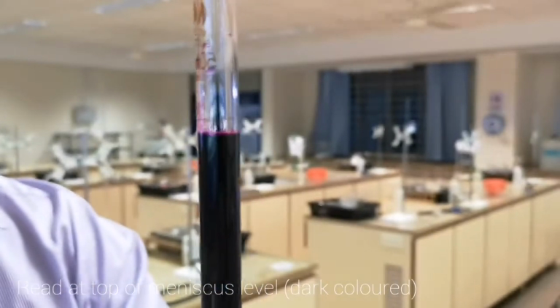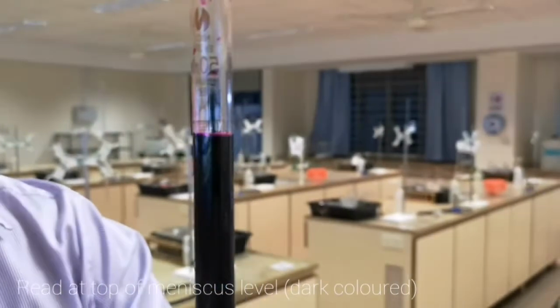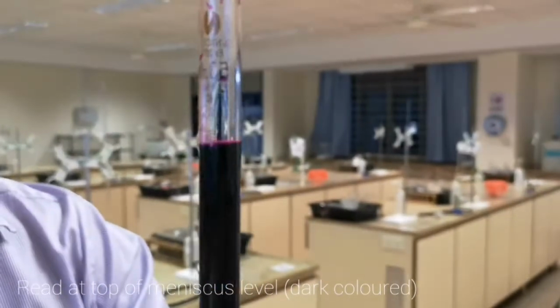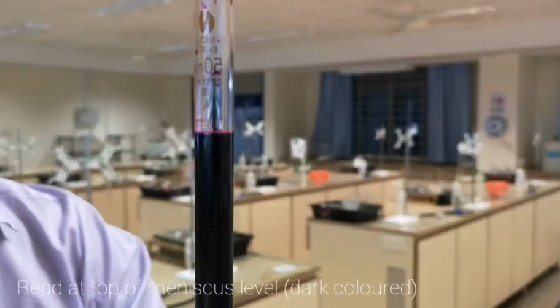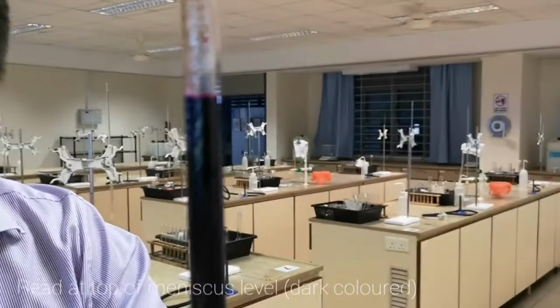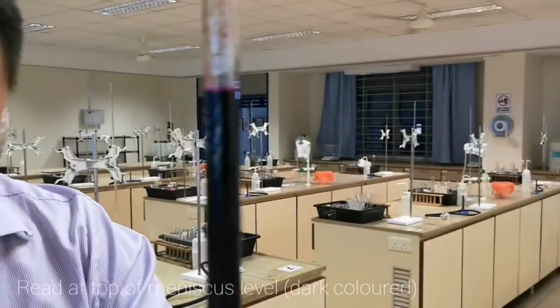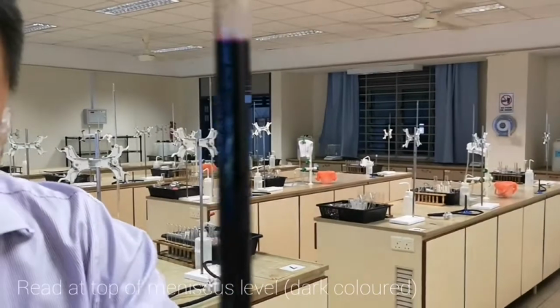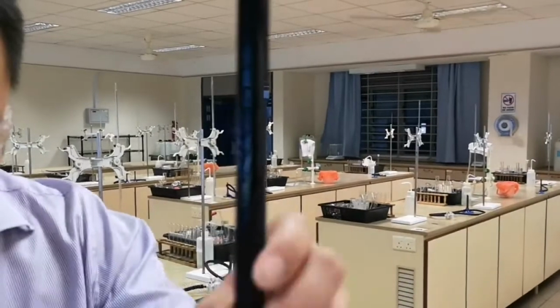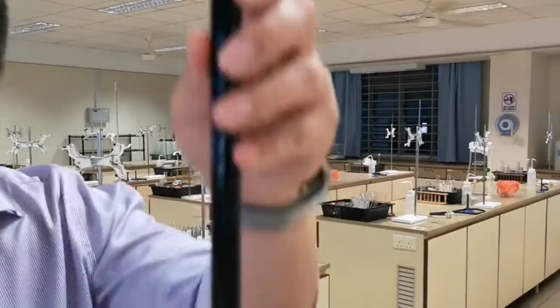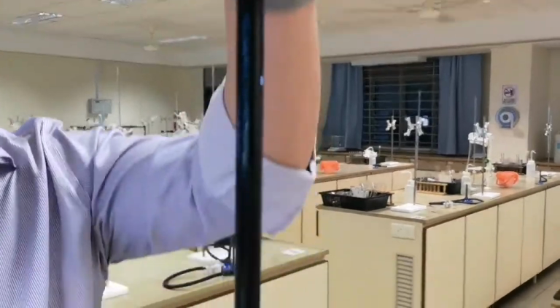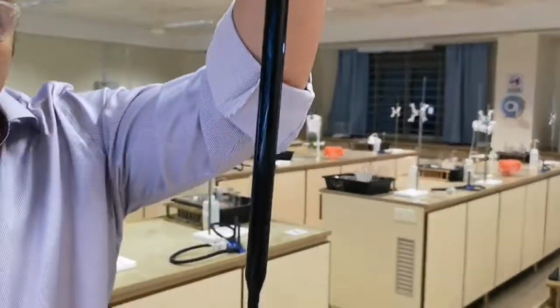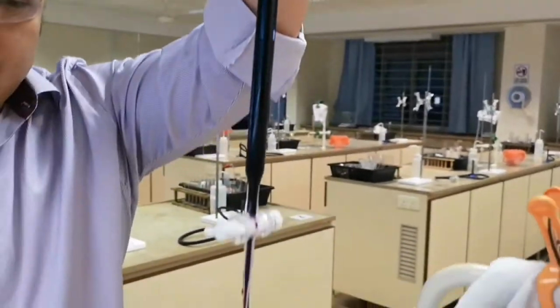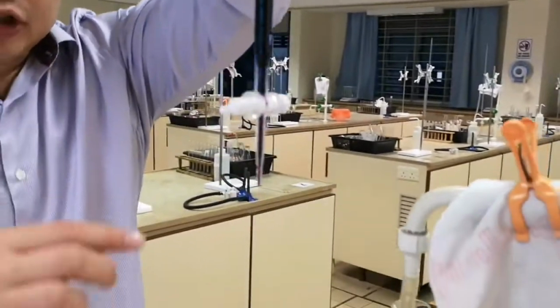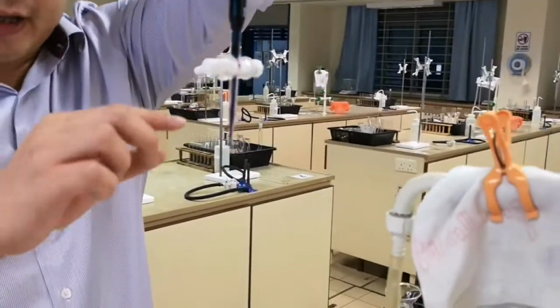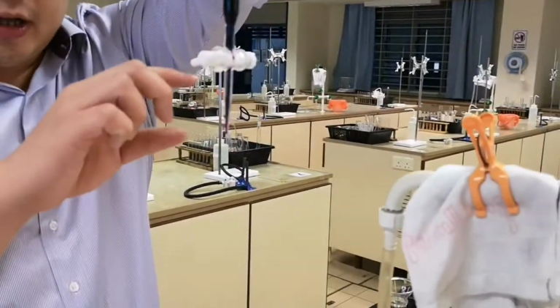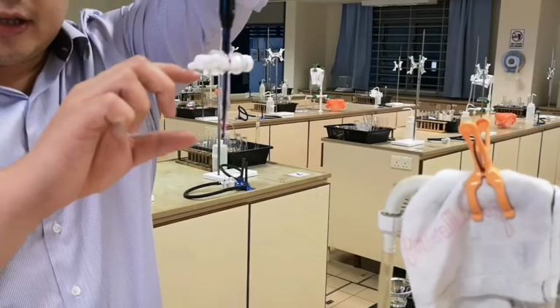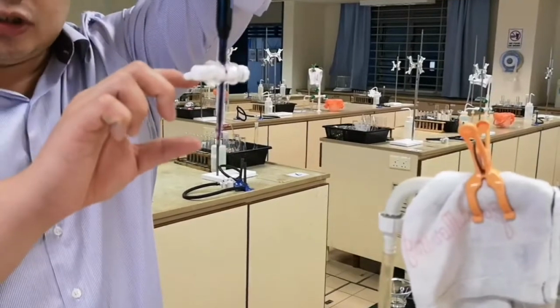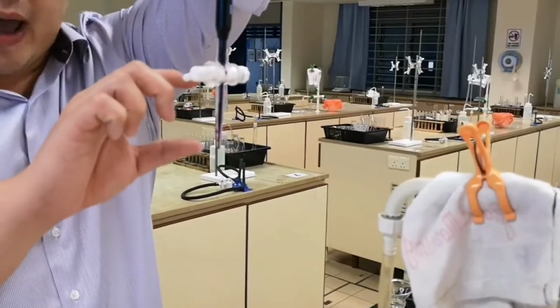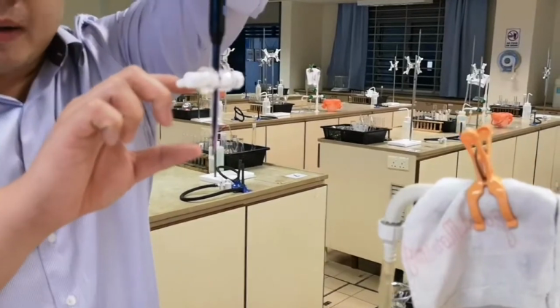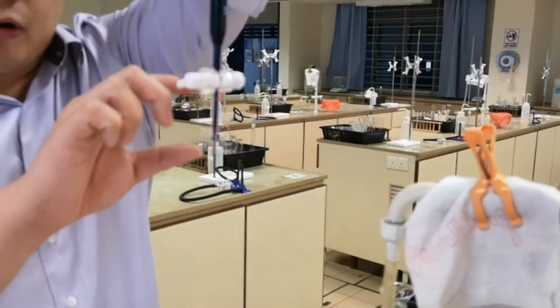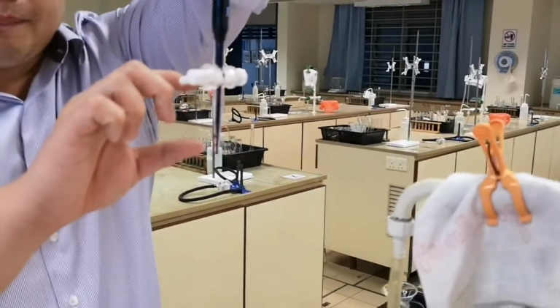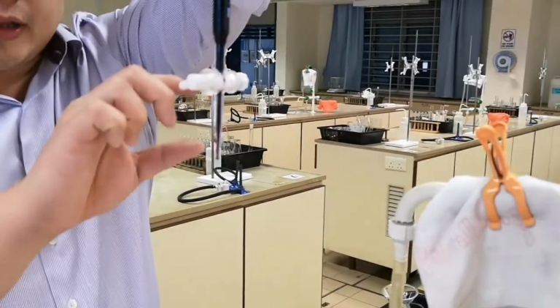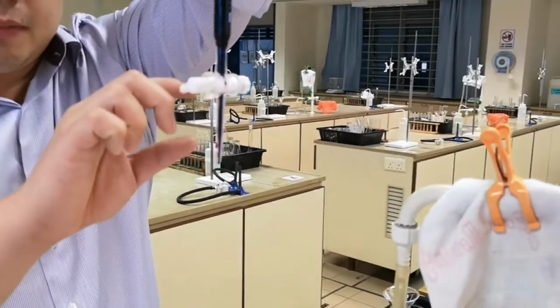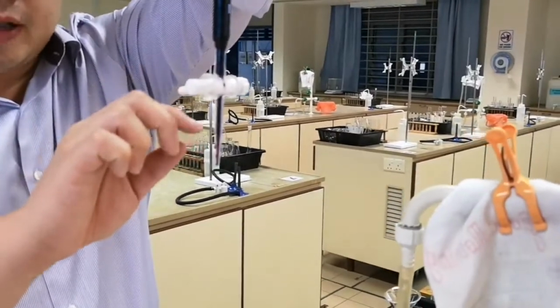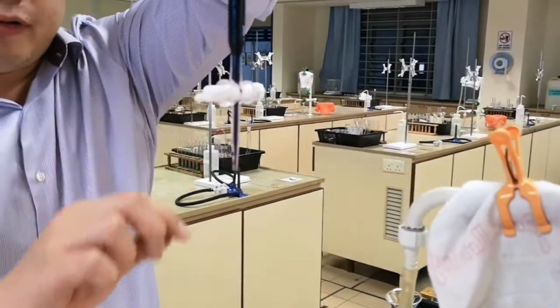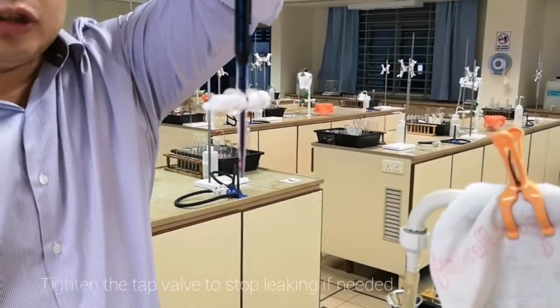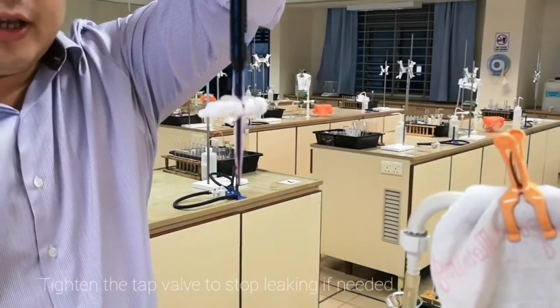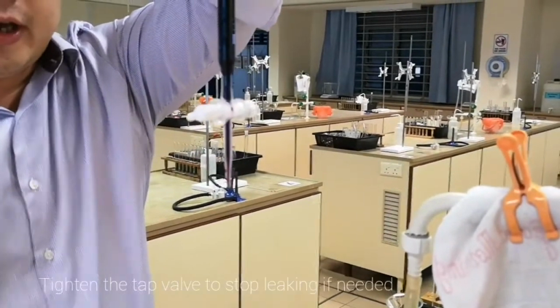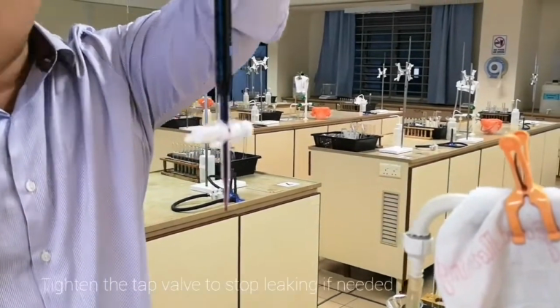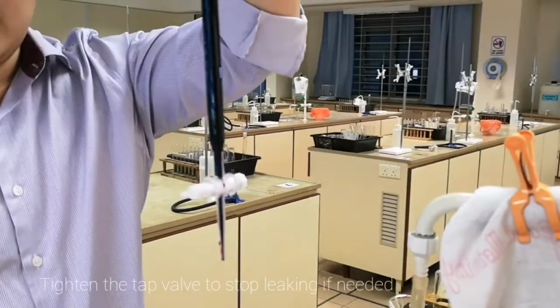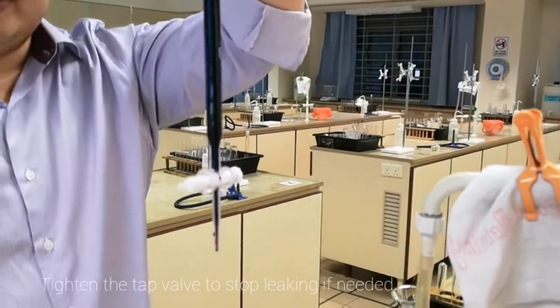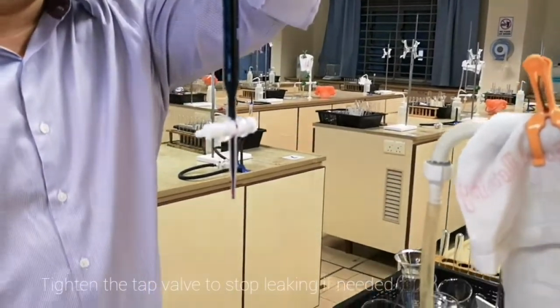Once you have a comfortable level, check that there's no air bubble at the burette tip and that the burette is not leaking. You are ready to go.